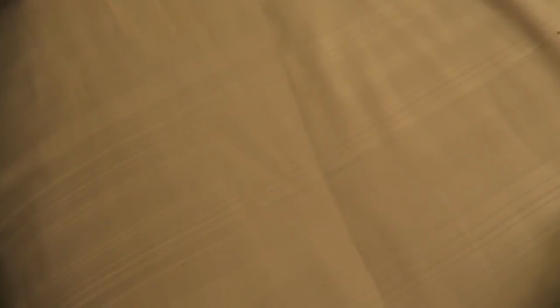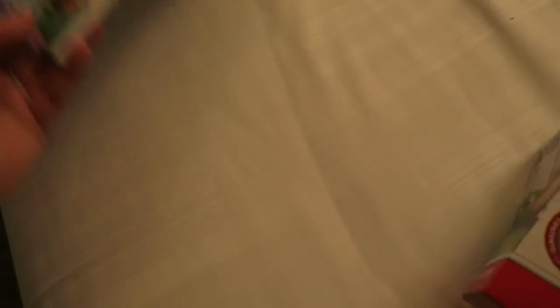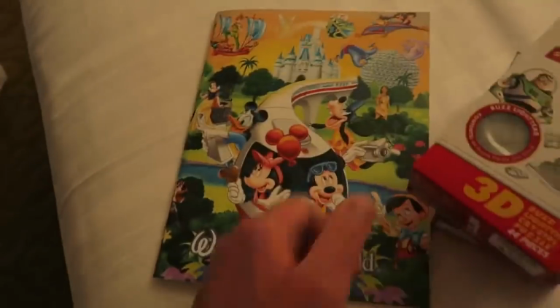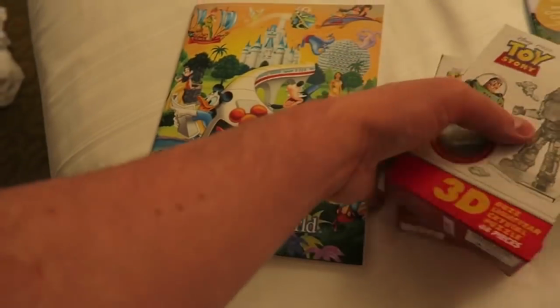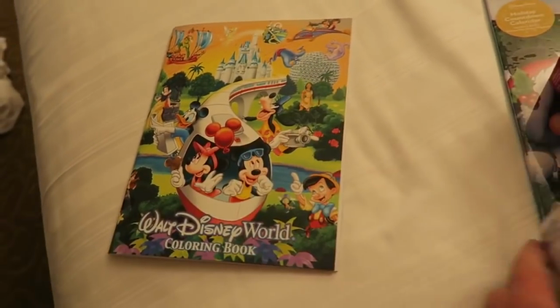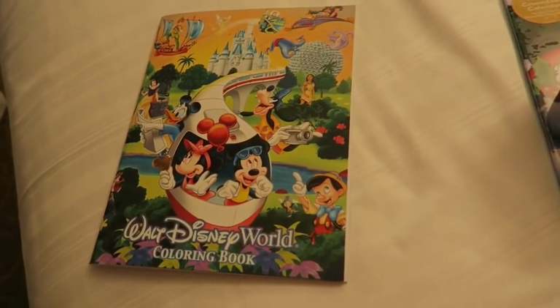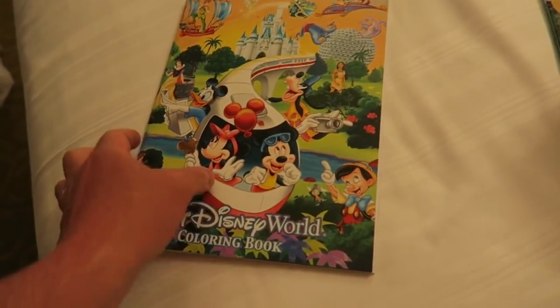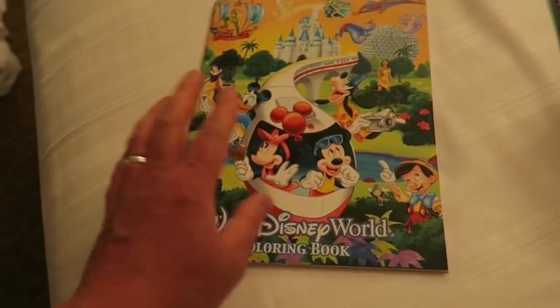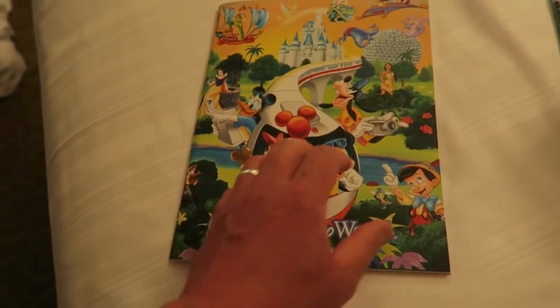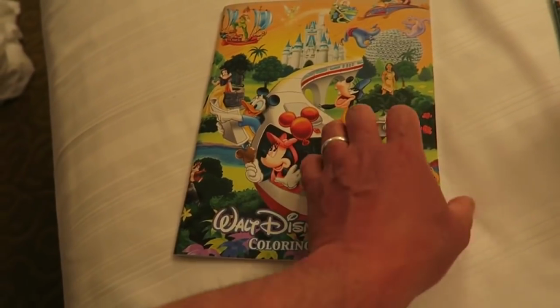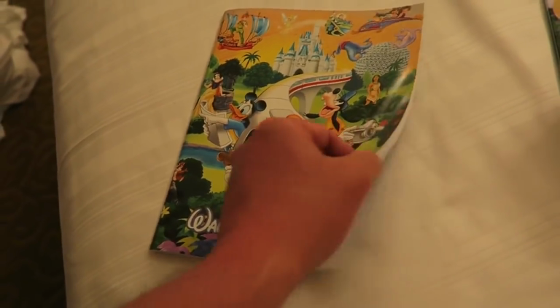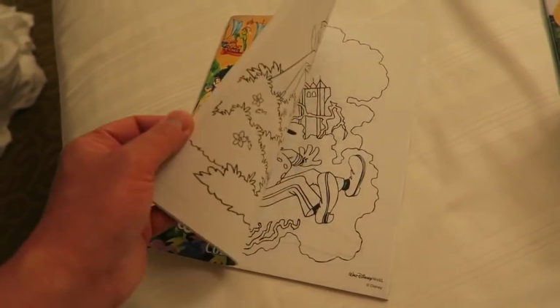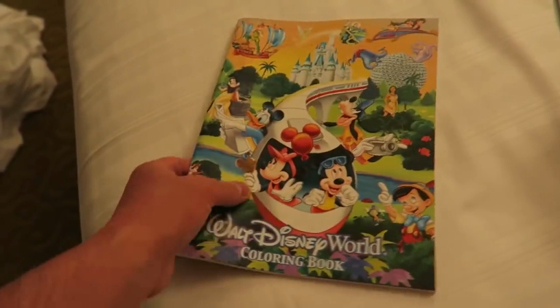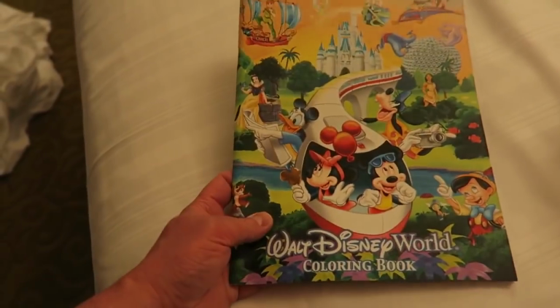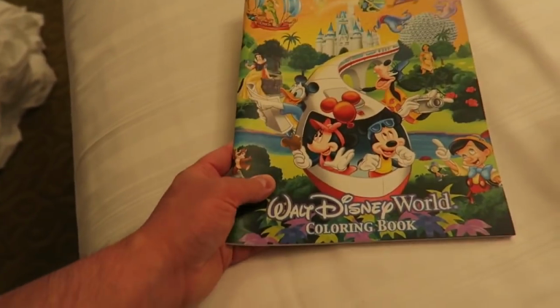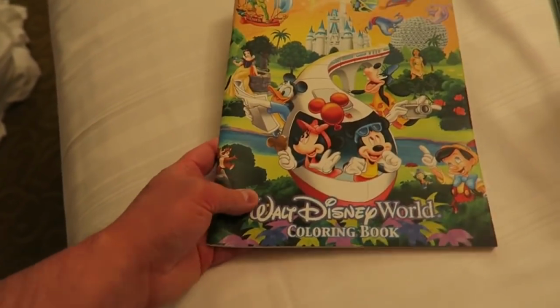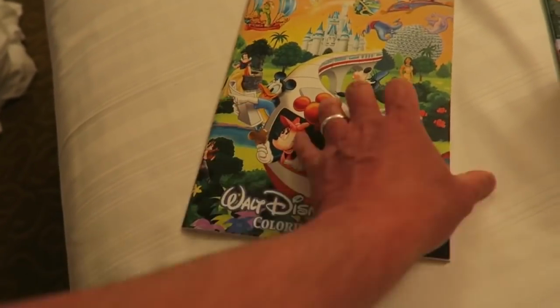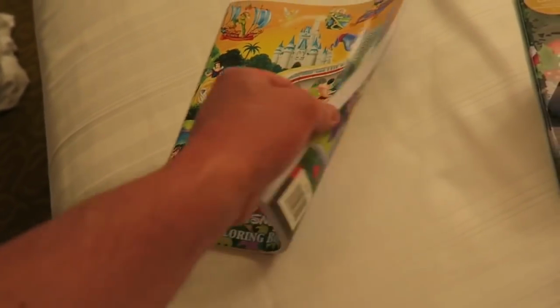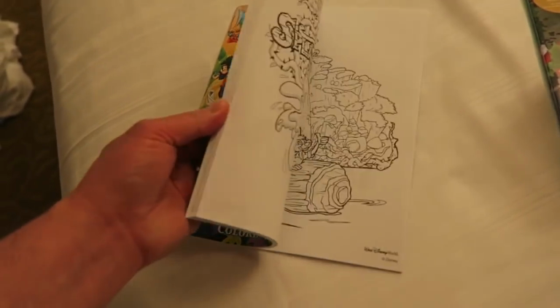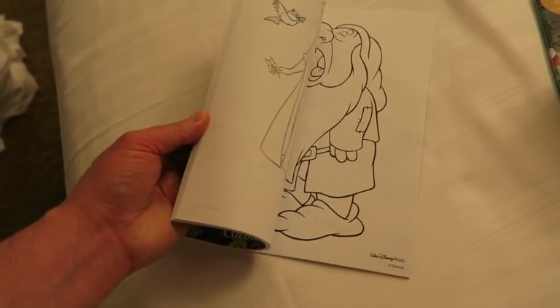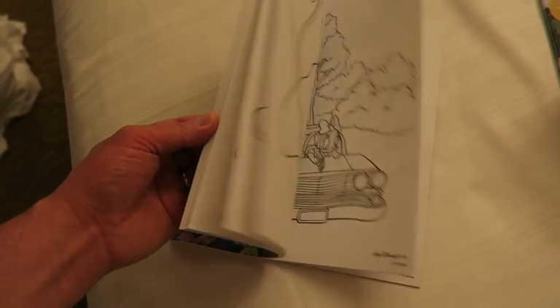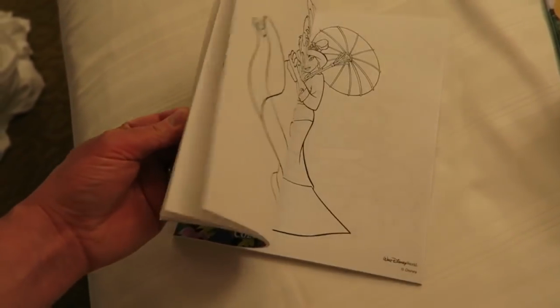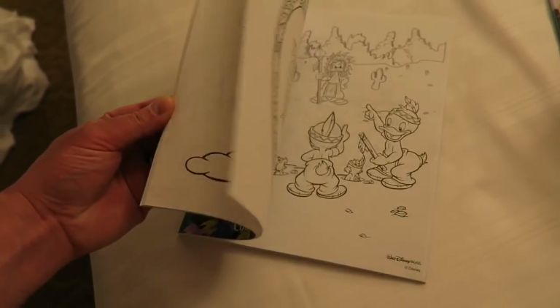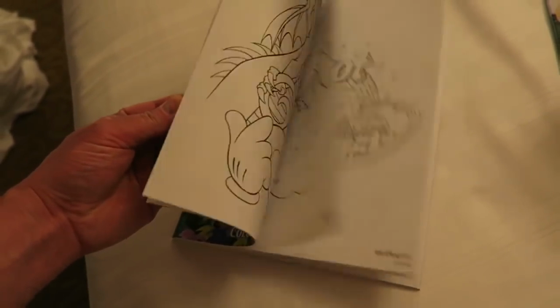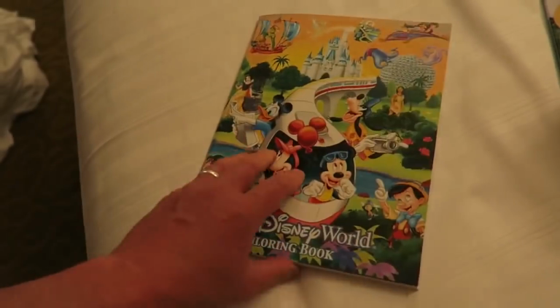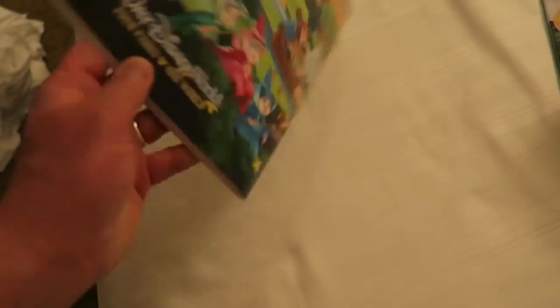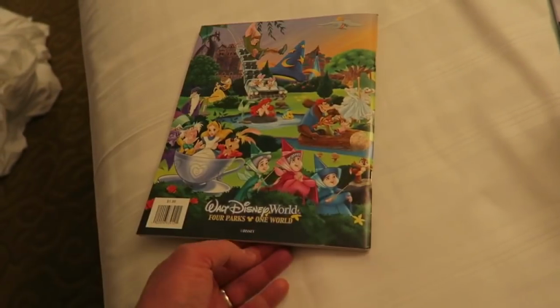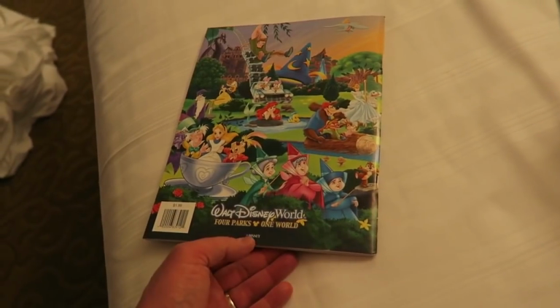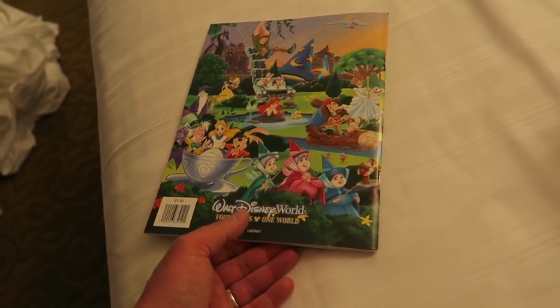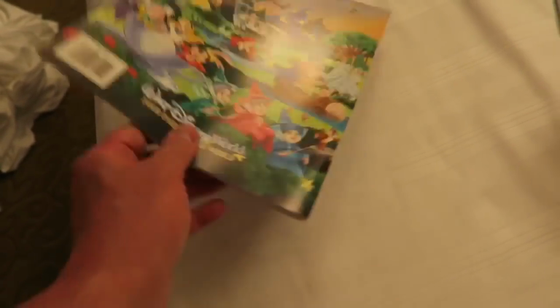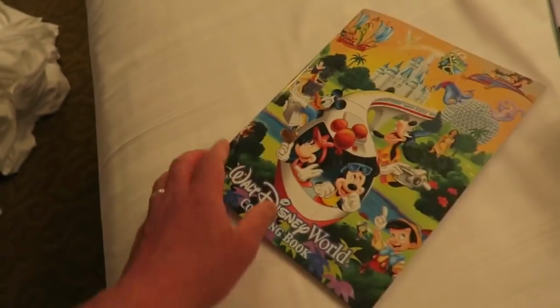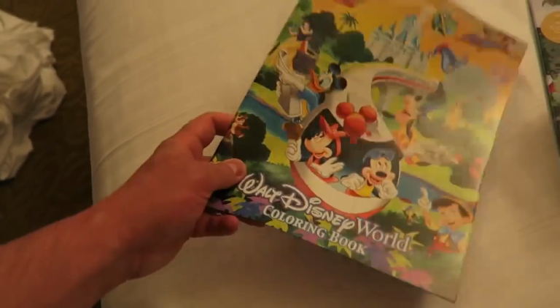We also got for Erin - they sell these in all the sort of character warehouse stores - just a colouring book. There's loads in there and this is just $1.99, which is pretty cool.